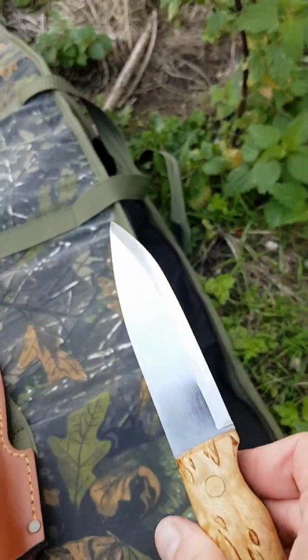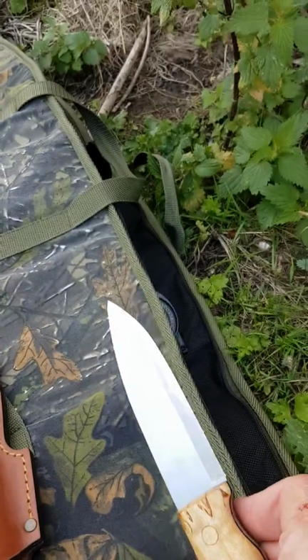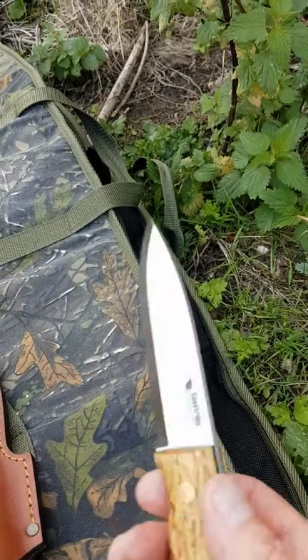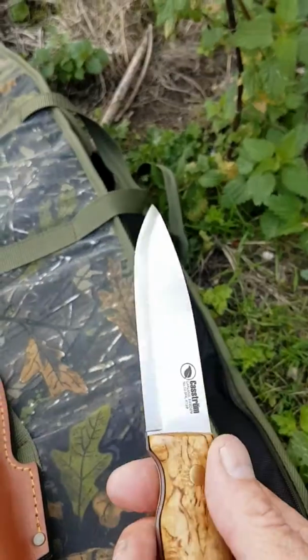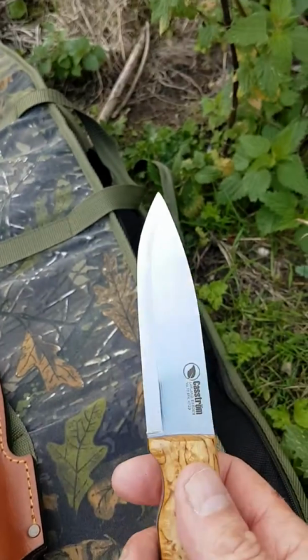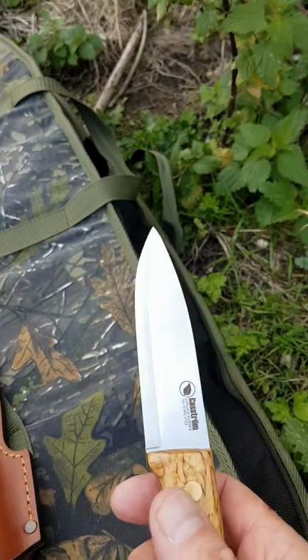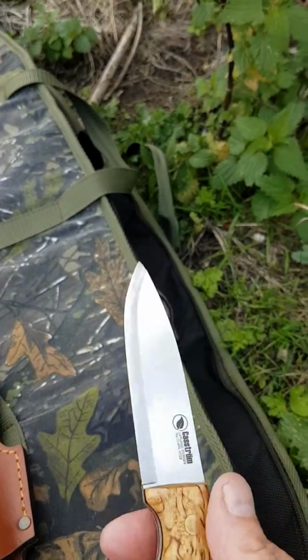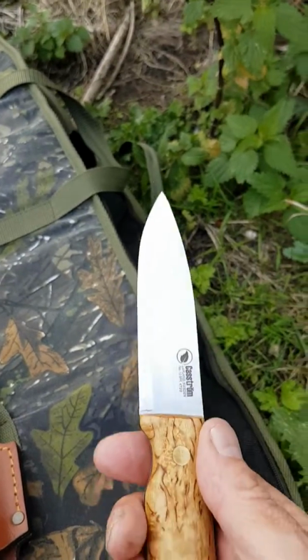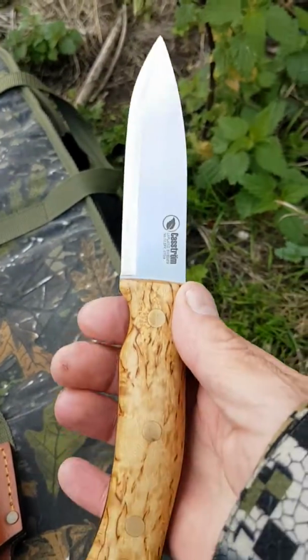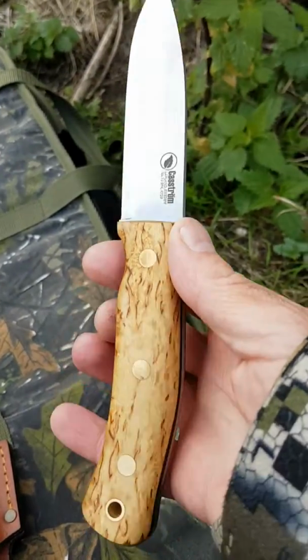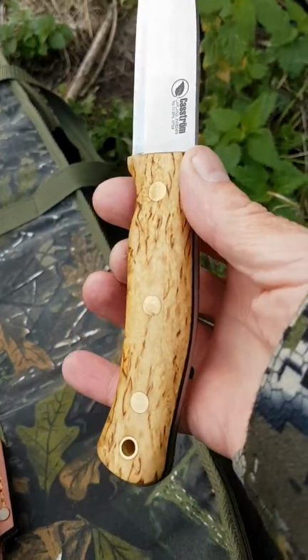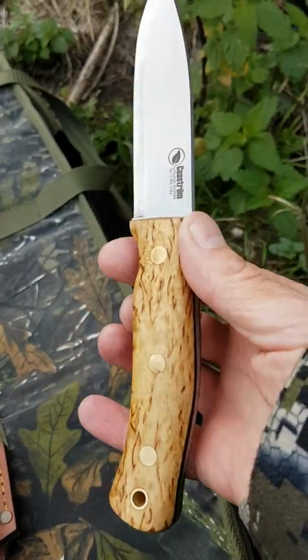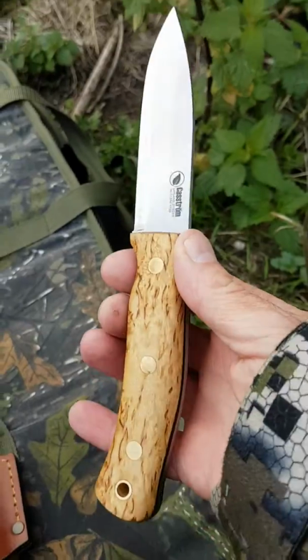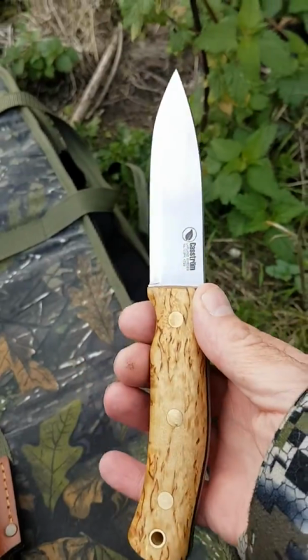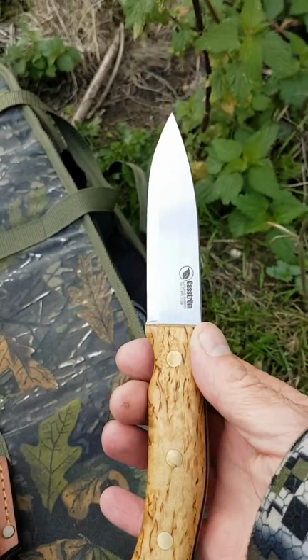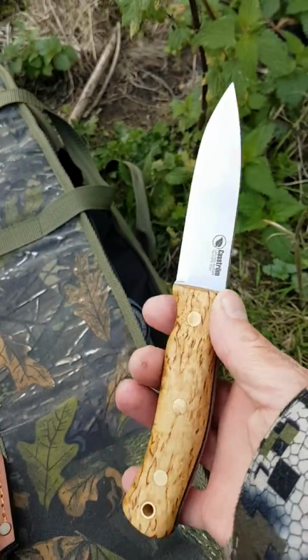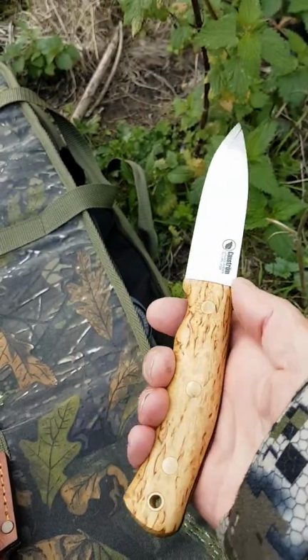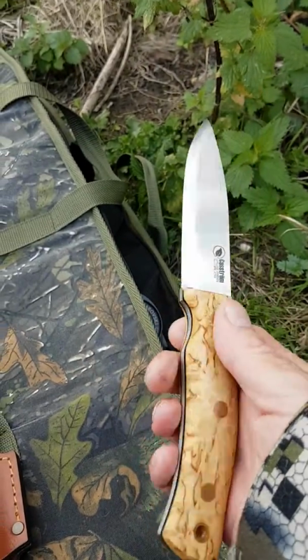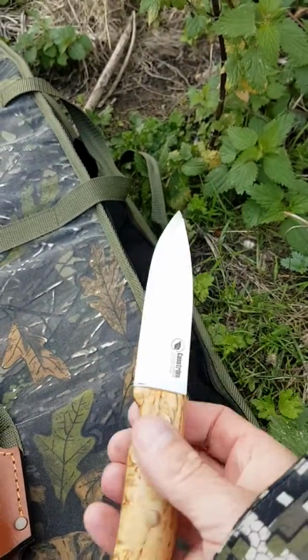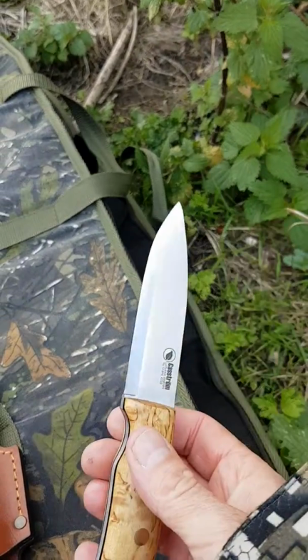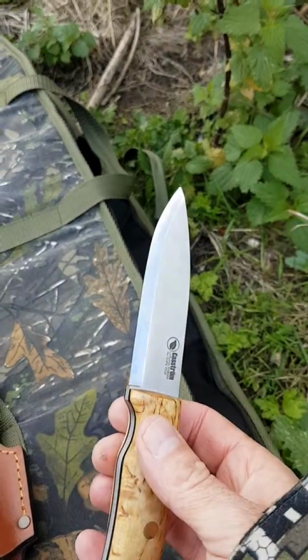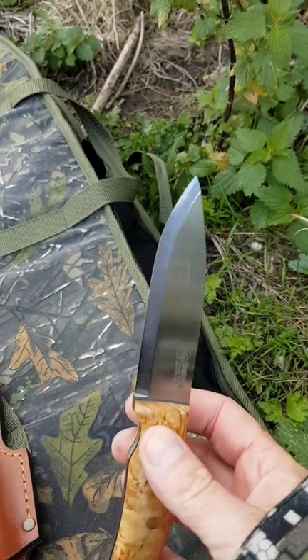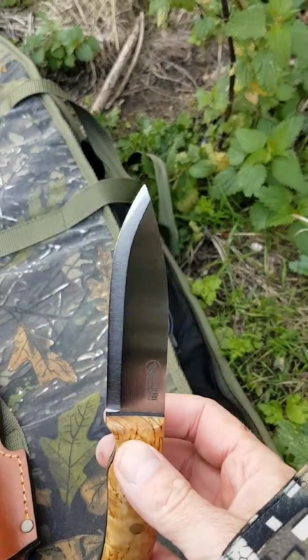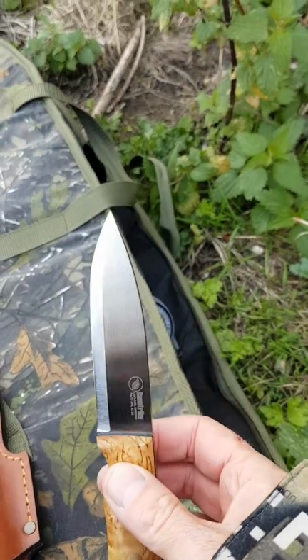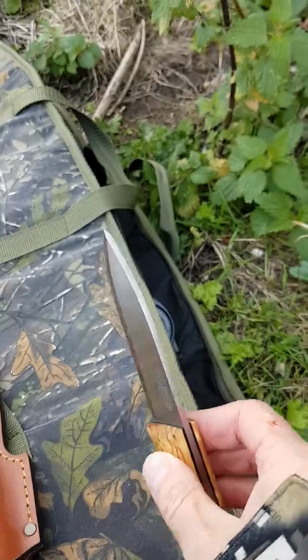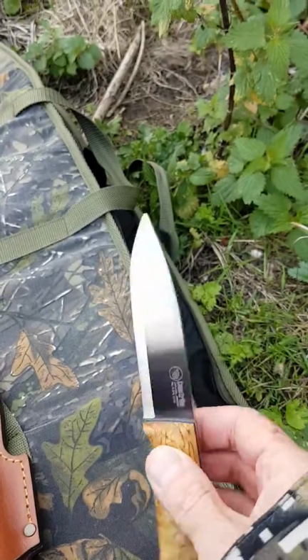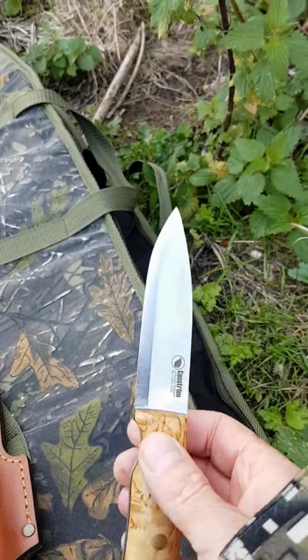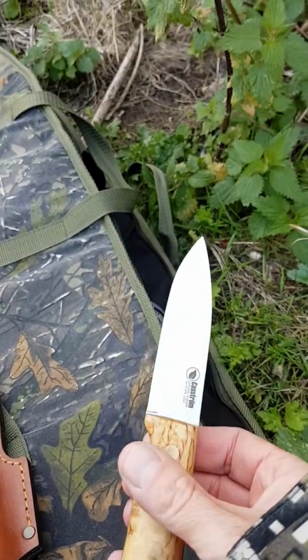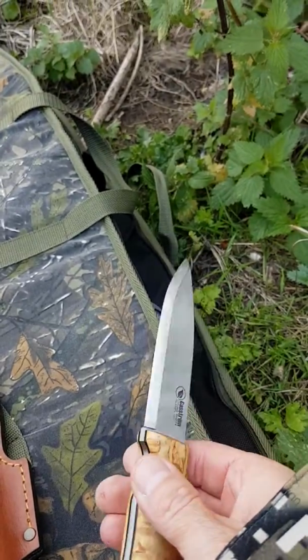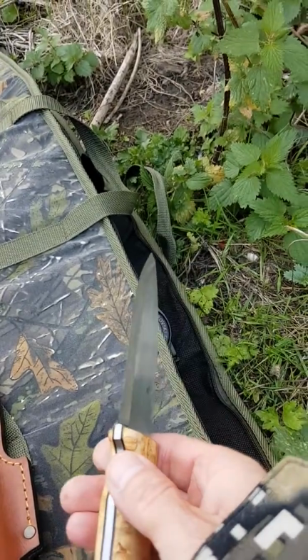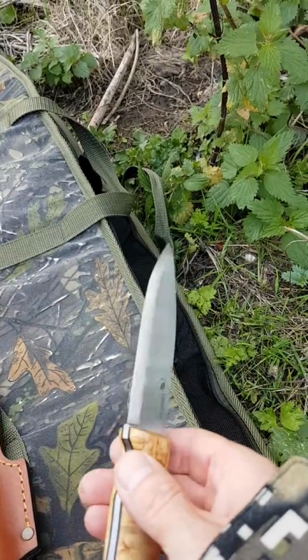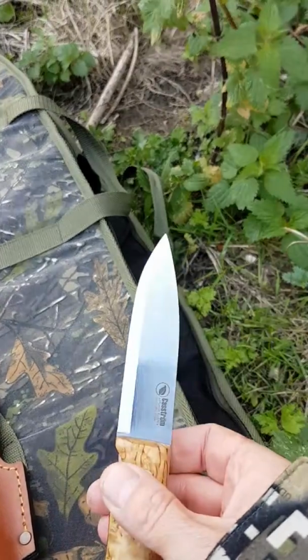I went for the high carbon tool steel version. They do it in stainless, but I prefer the tool steel one. I think it's harder and keeps the edges better in general.